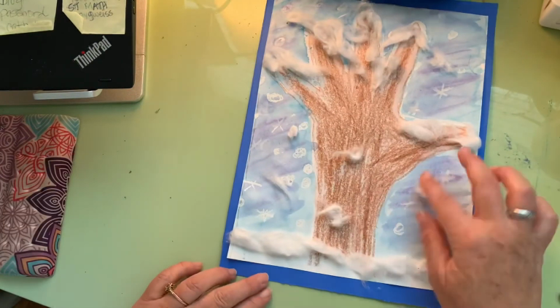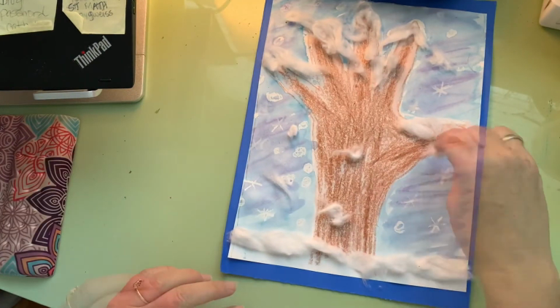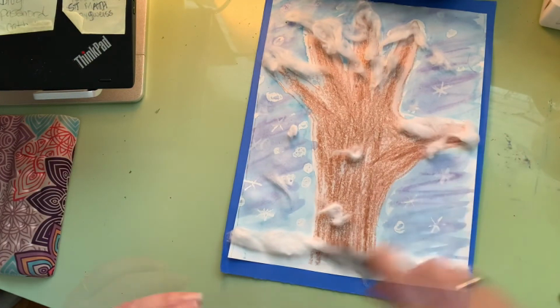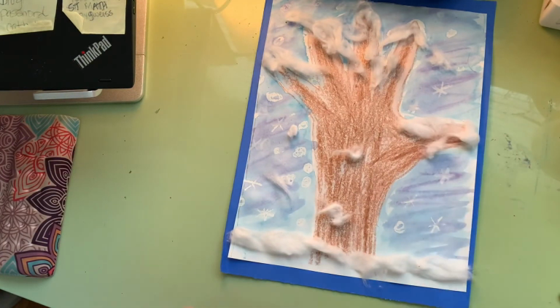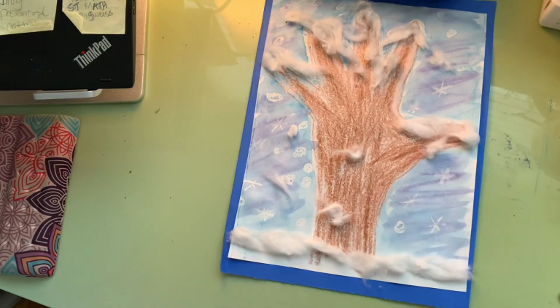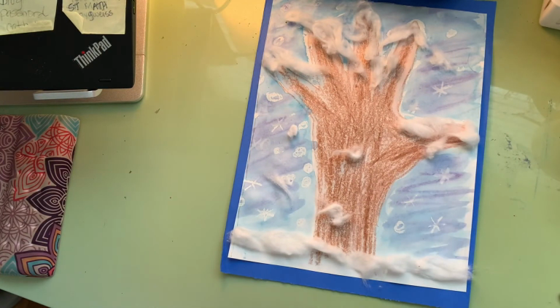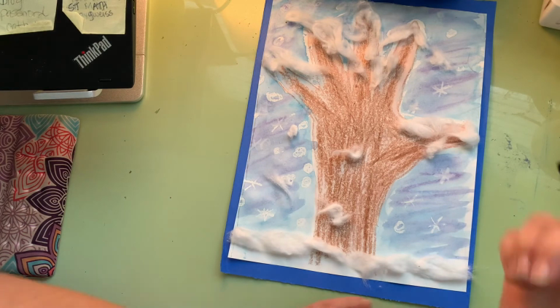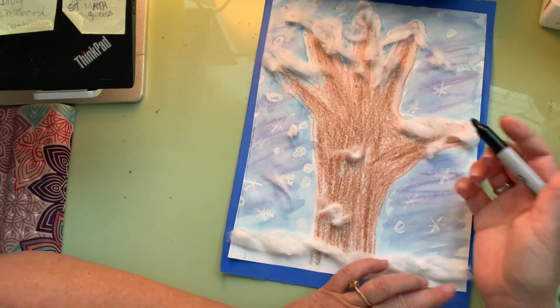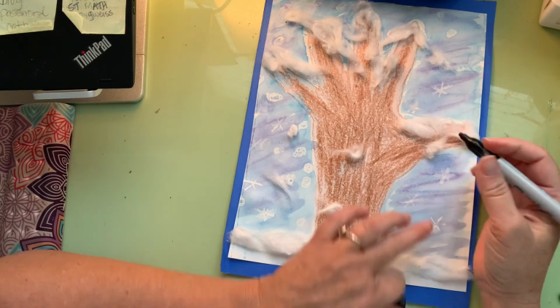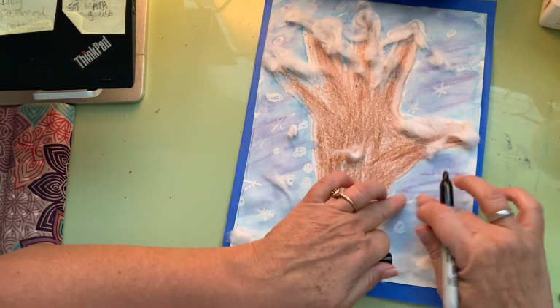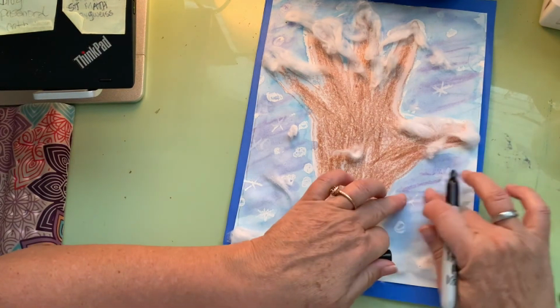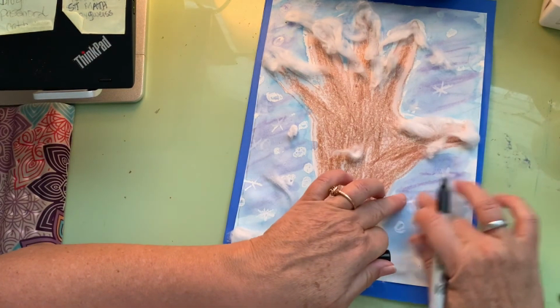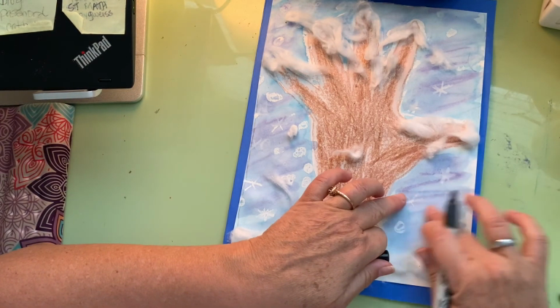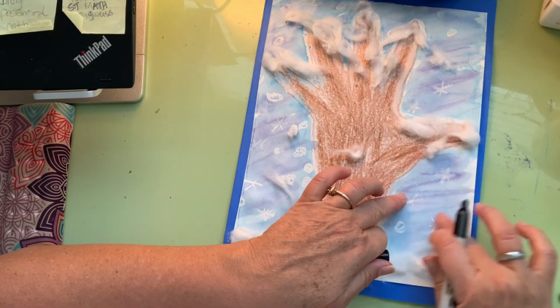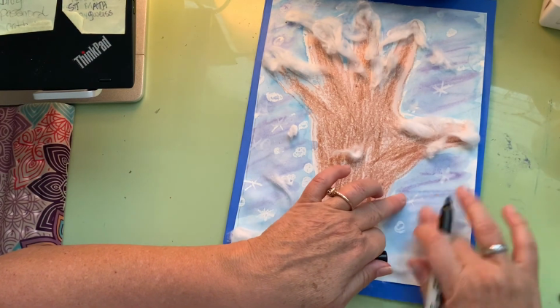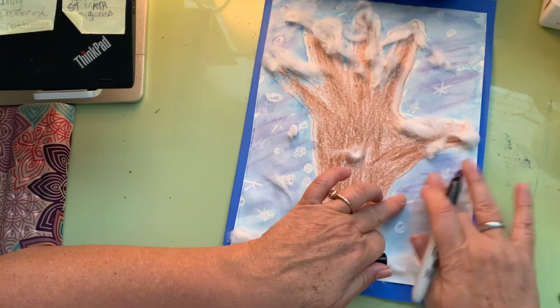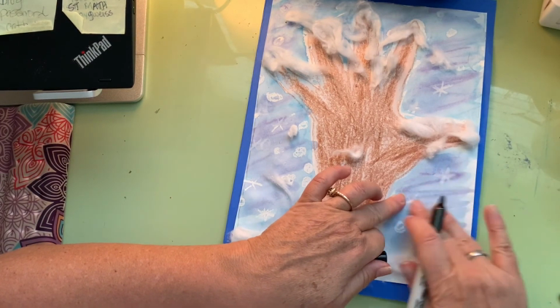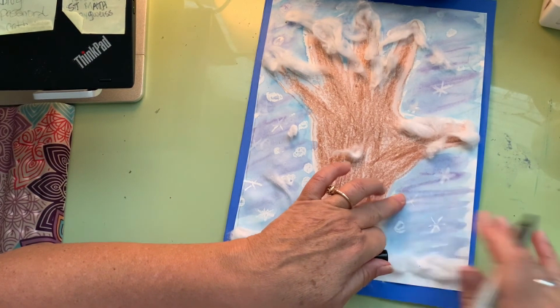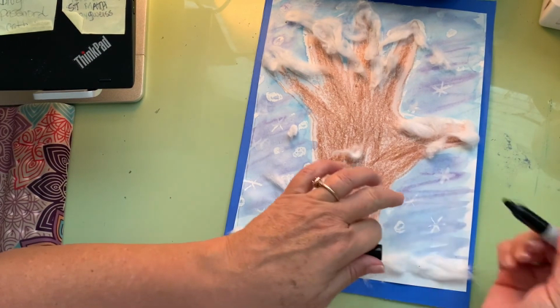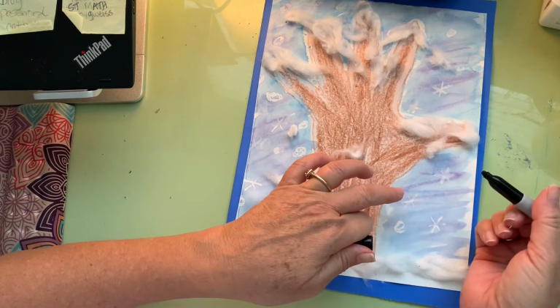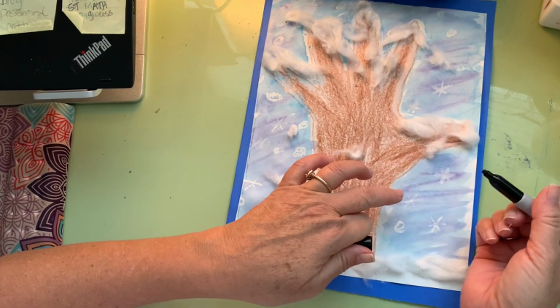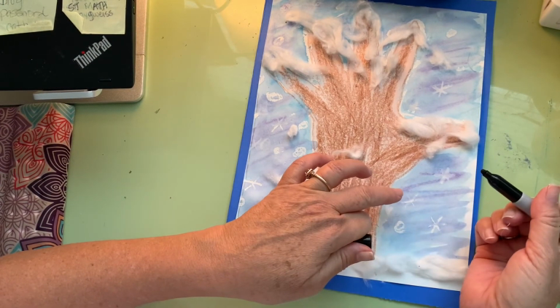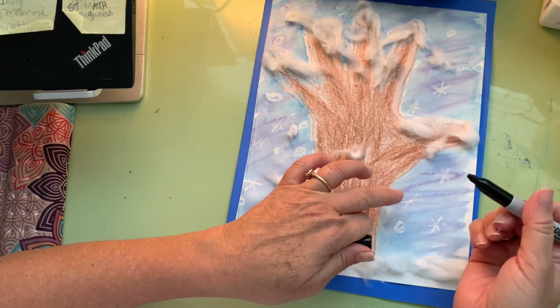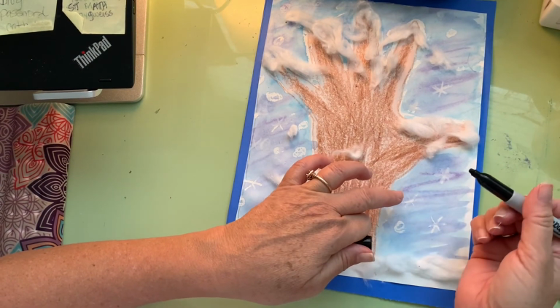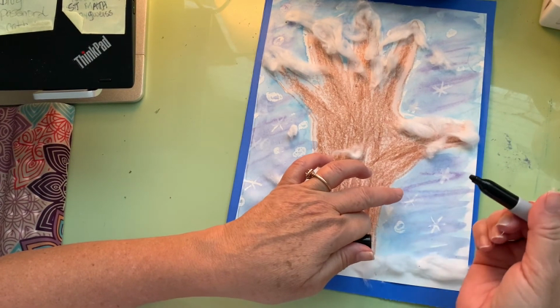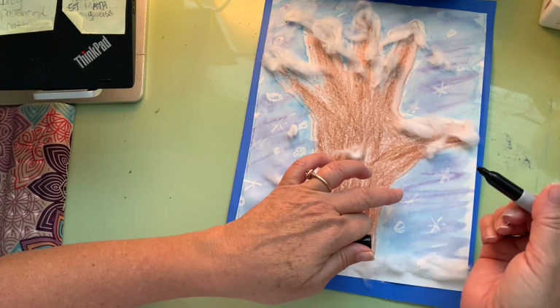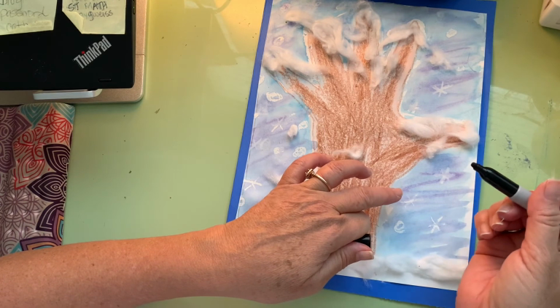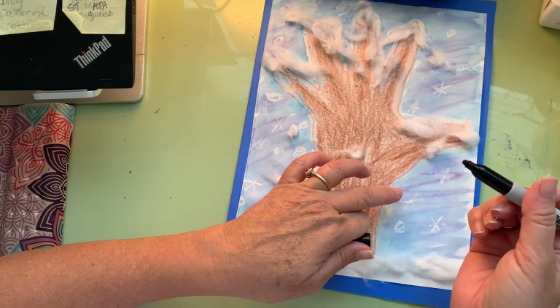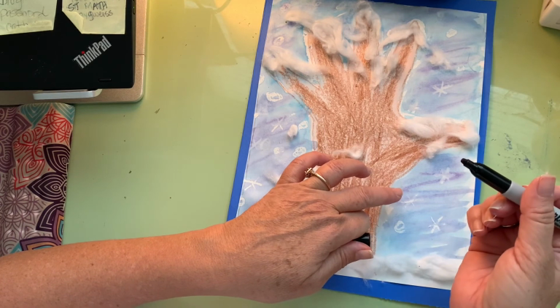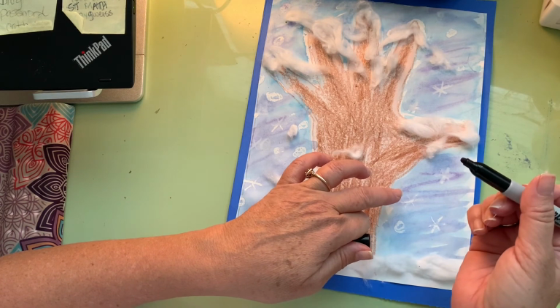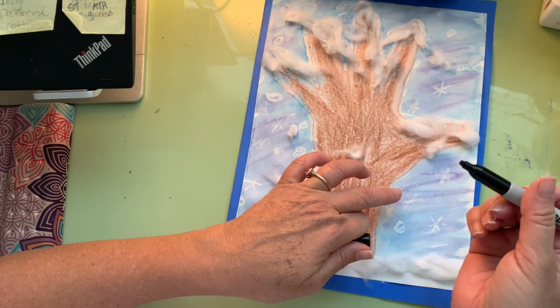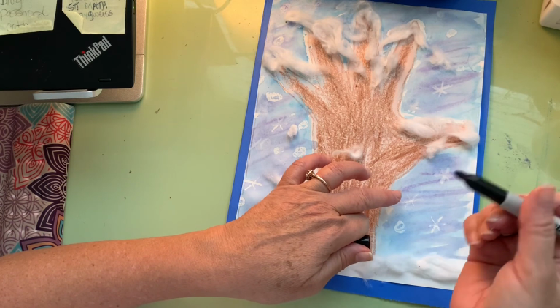Before I glue anything down, I'm going to write 'Winter Tree' — make sure the surface is dry. You can use a marker, crayon, or pencil.